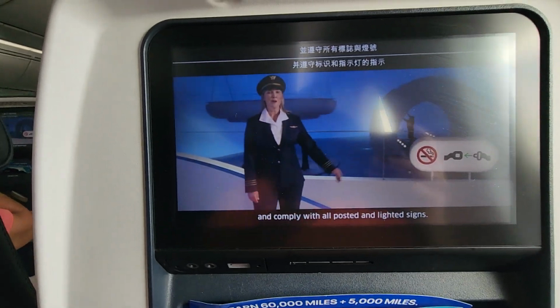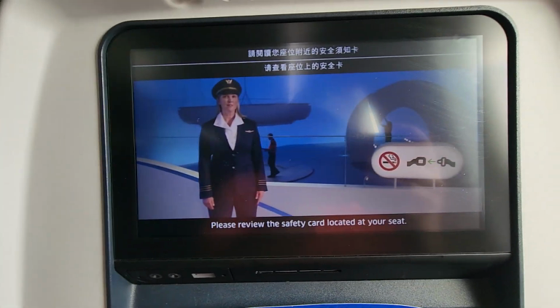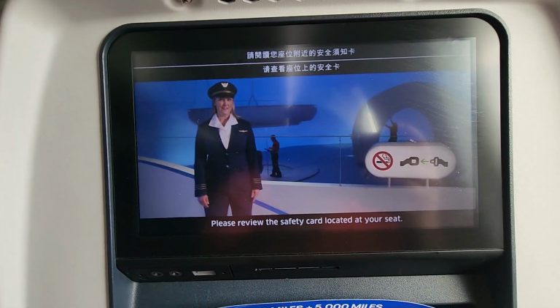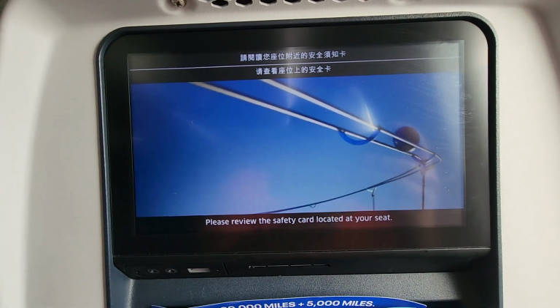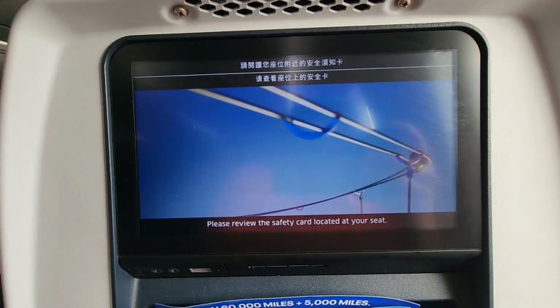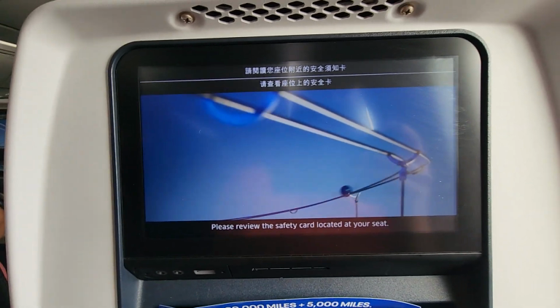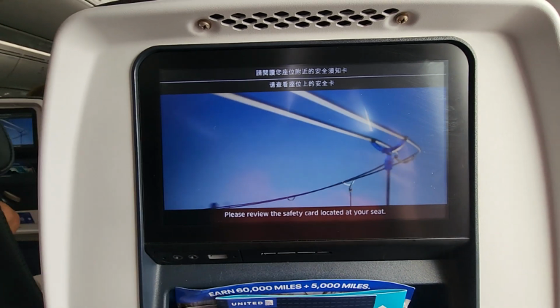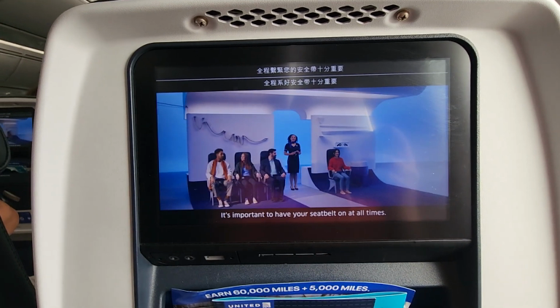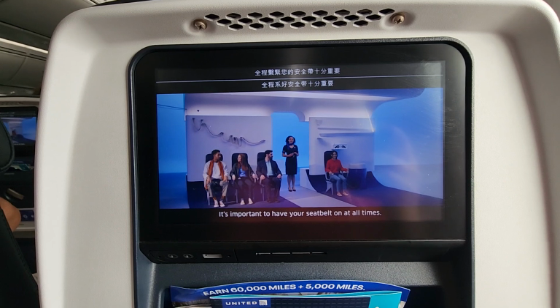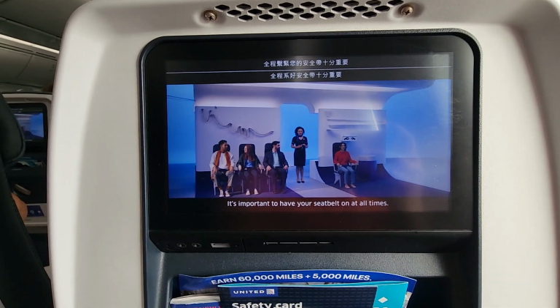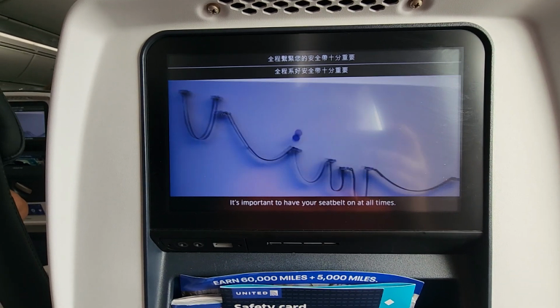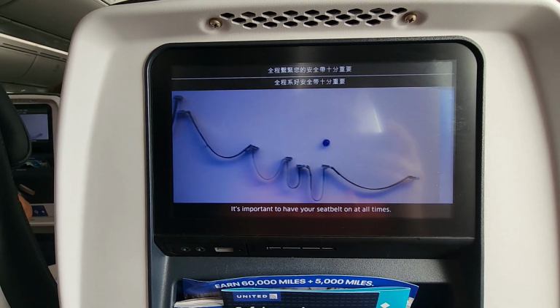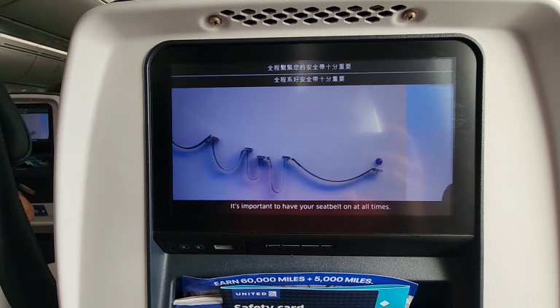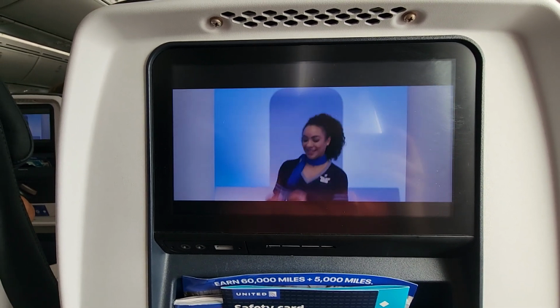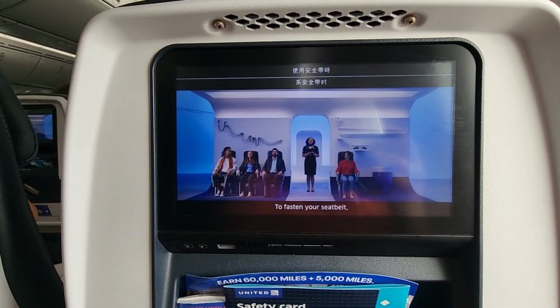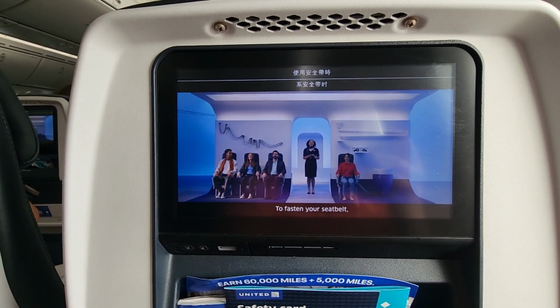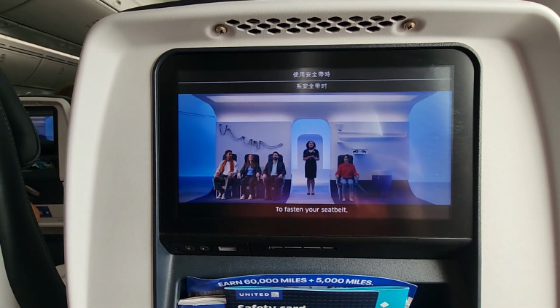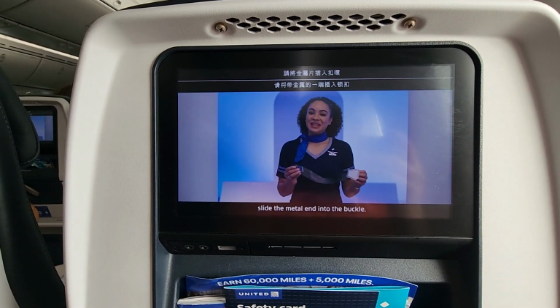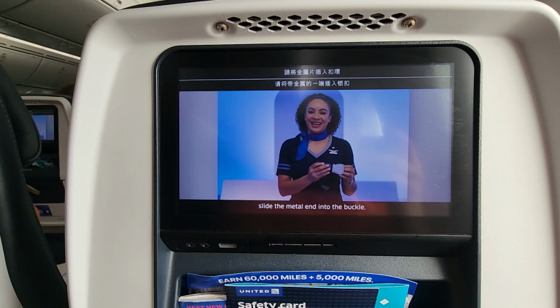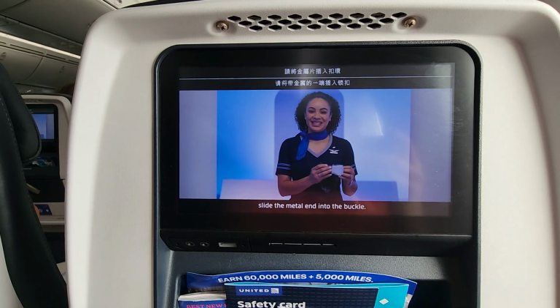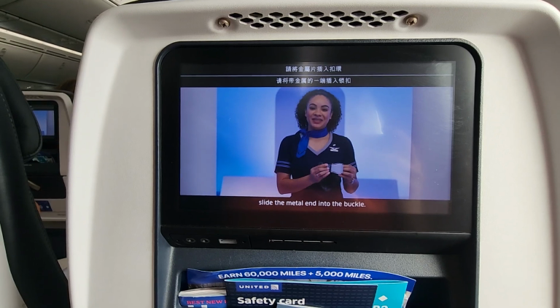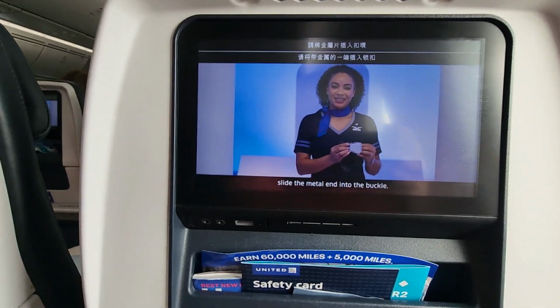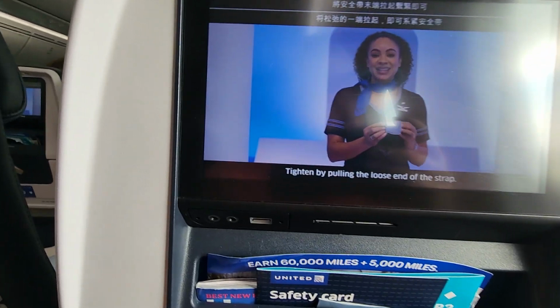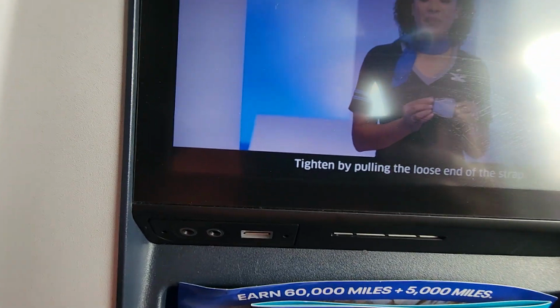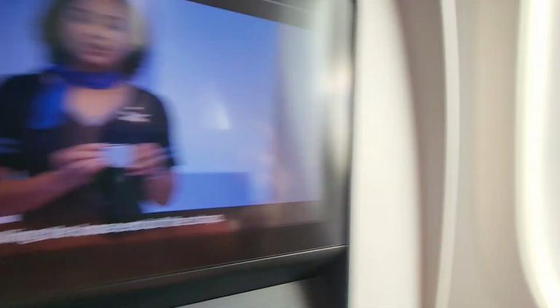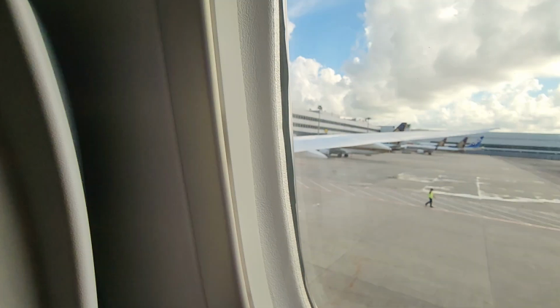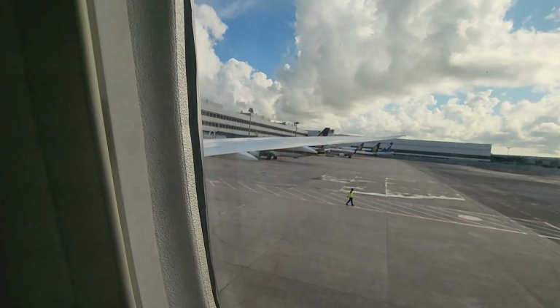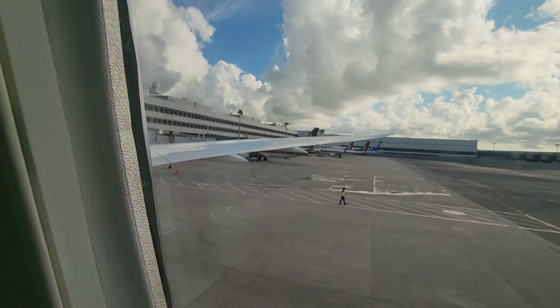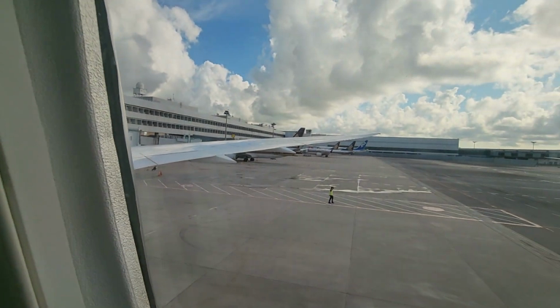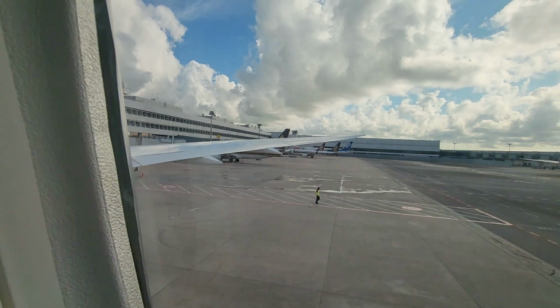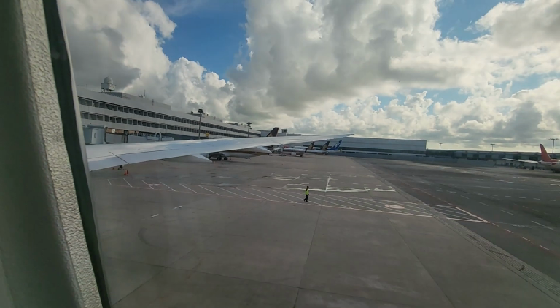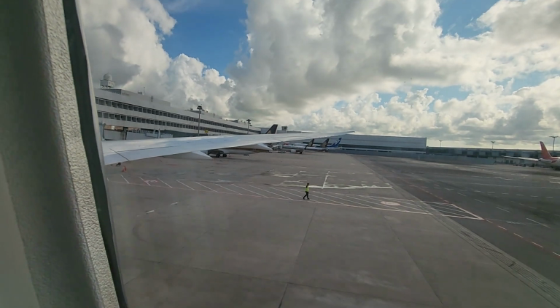Please review the safety card located at your seat. It's important to have your seatbelt on at all times. To fasten your seatbelt, slide the metal end into the buckle. Tighten by holding the loose end of the strap. Lift the buckle to release.